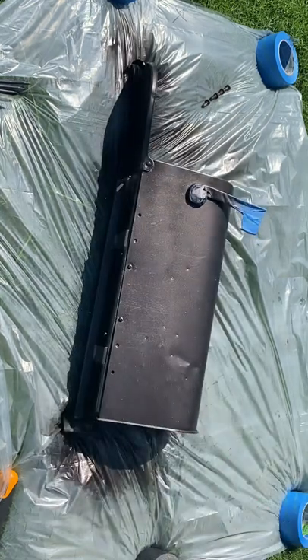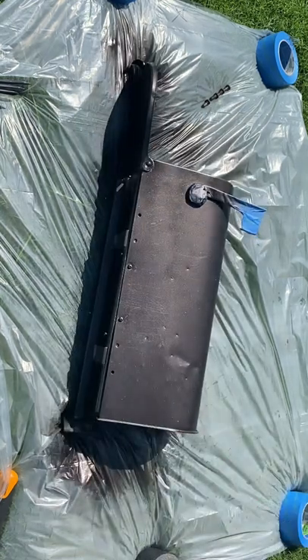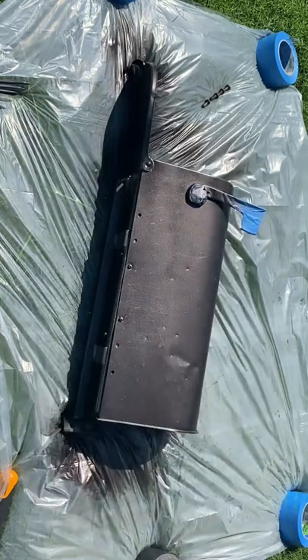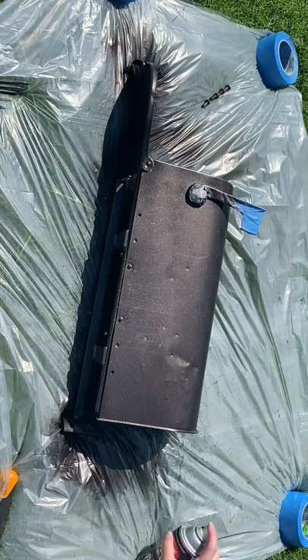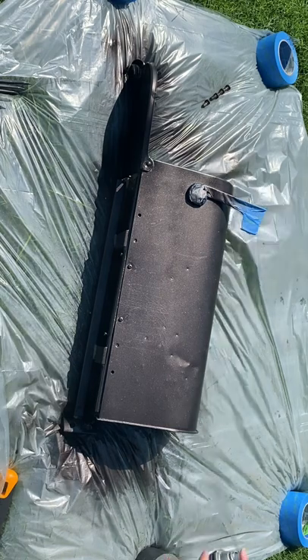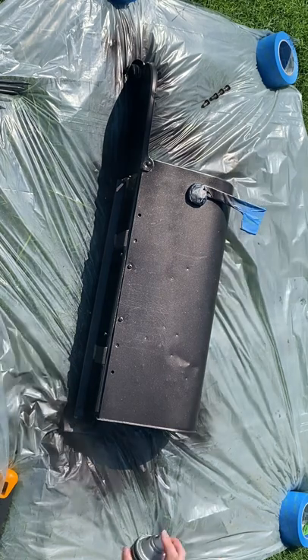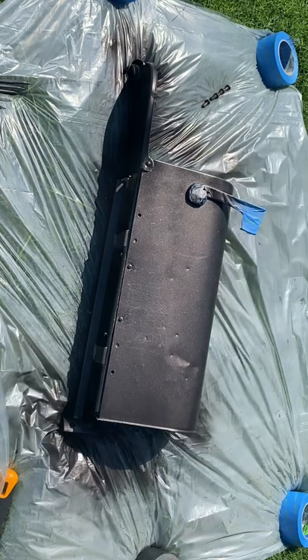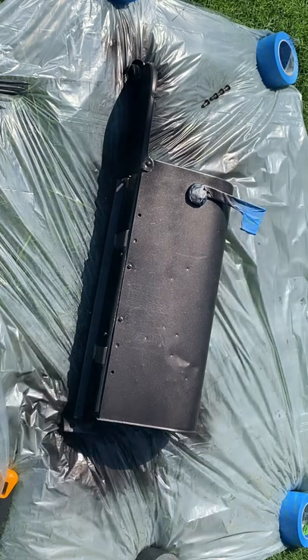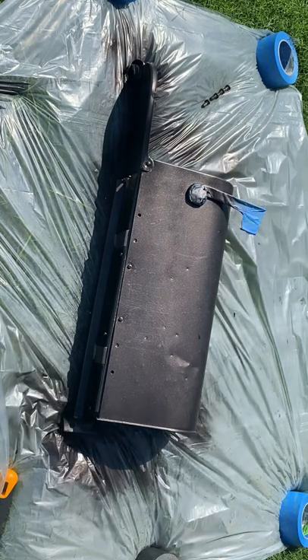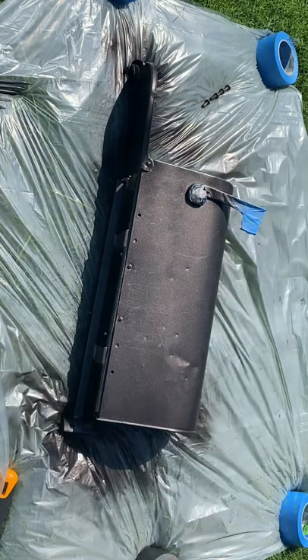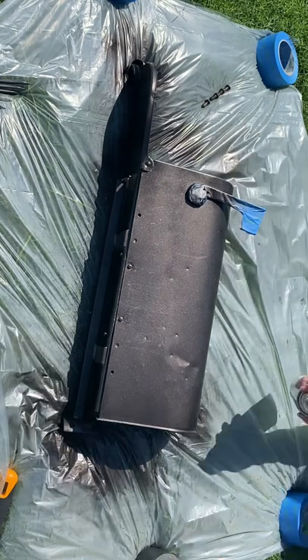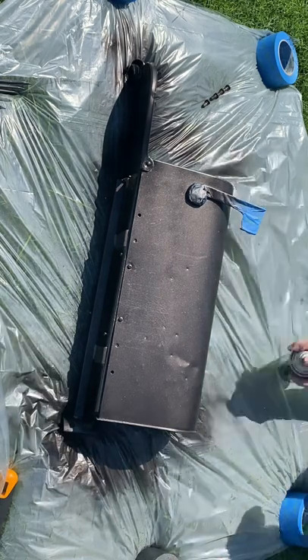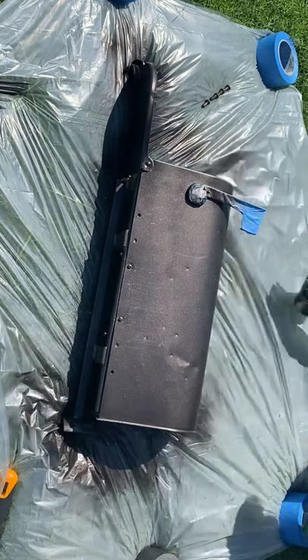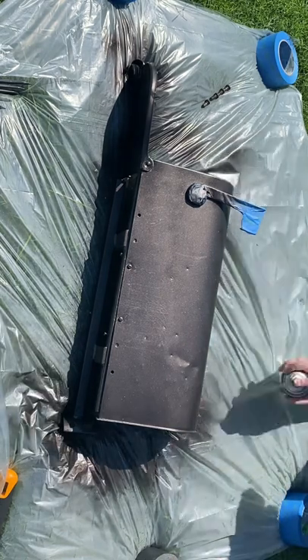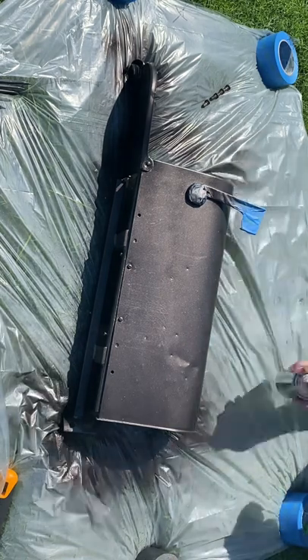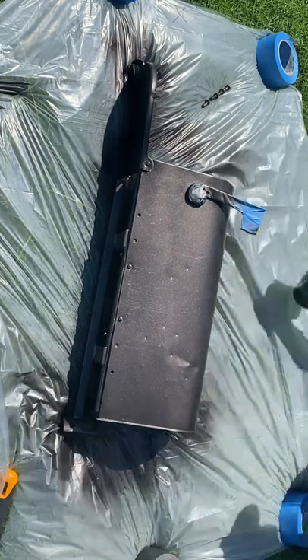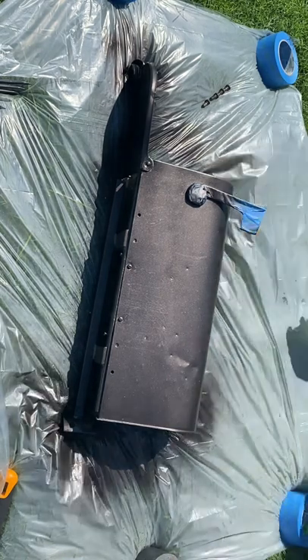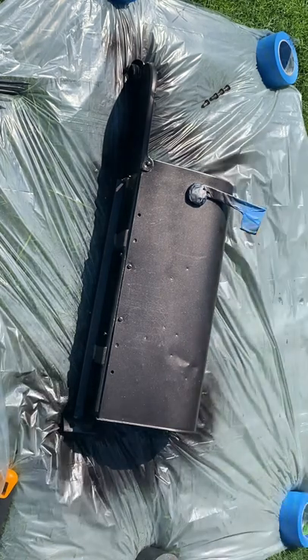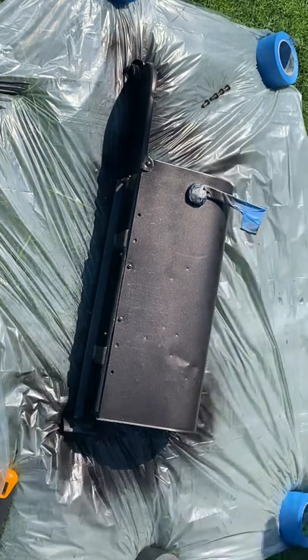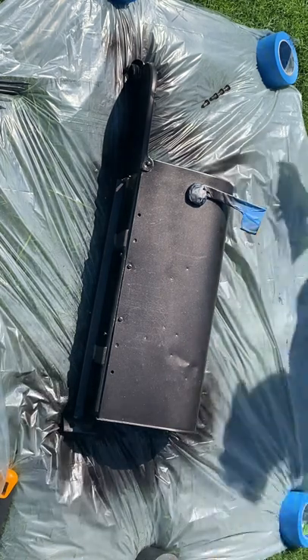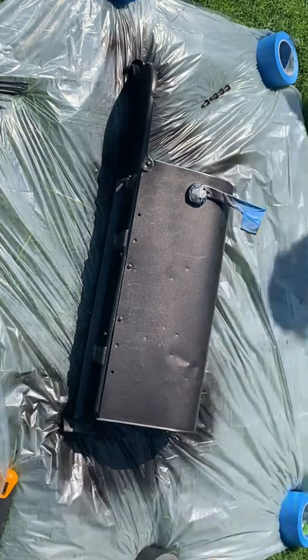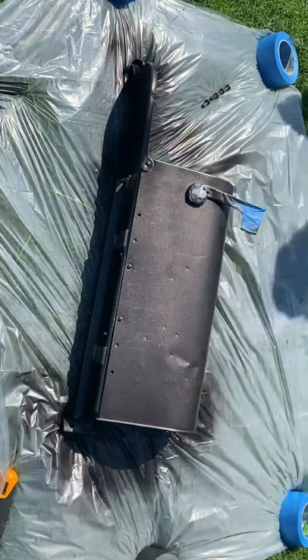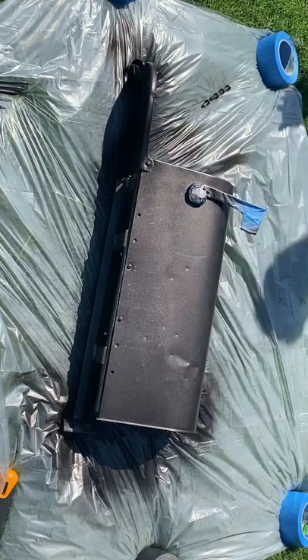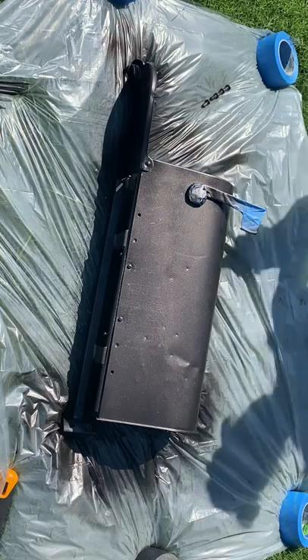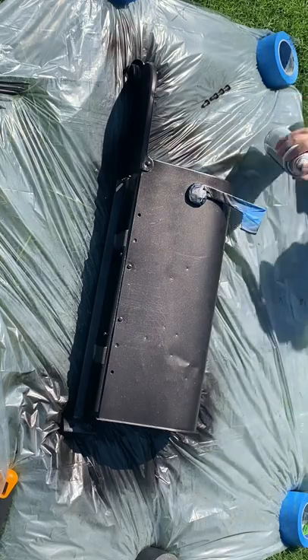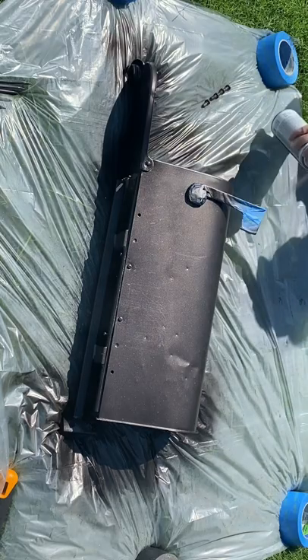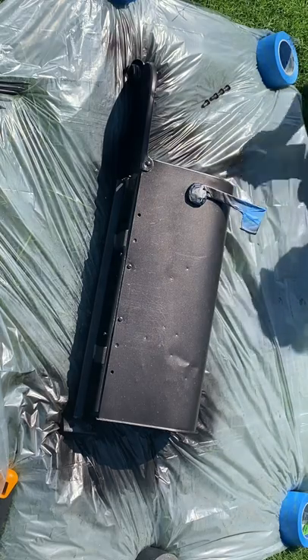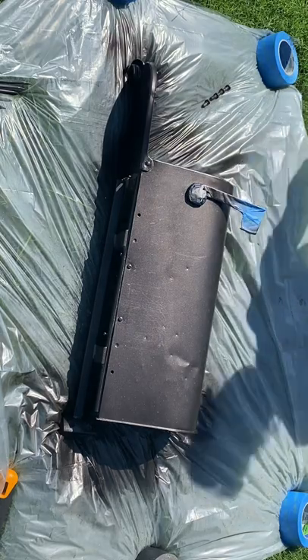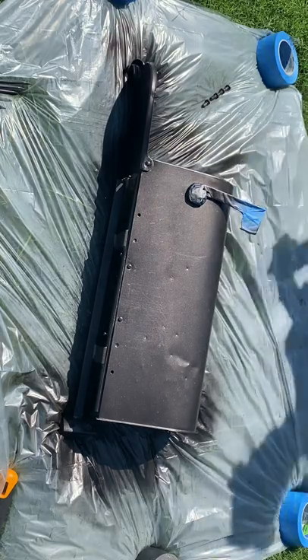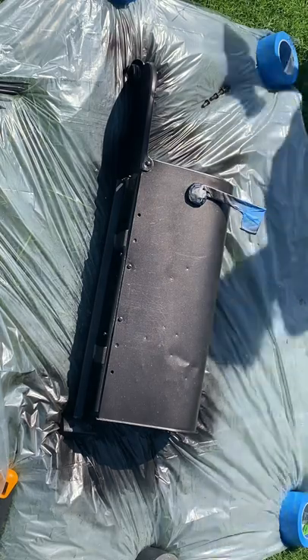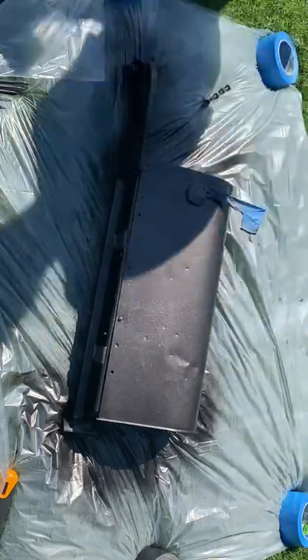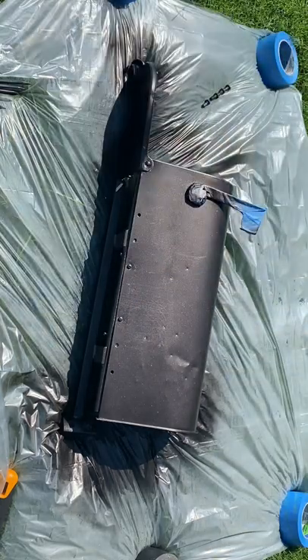You'll notice that for the scraping of my numbers as well as the spray painting of my mailbox, I used a plastic drop cloth to work on just for easy cleanup.